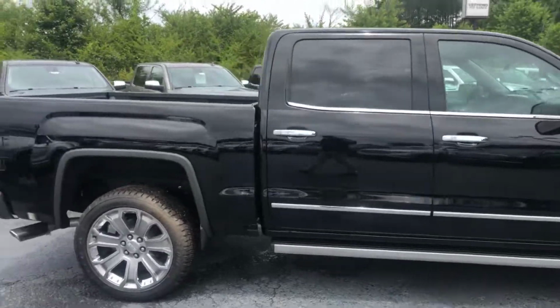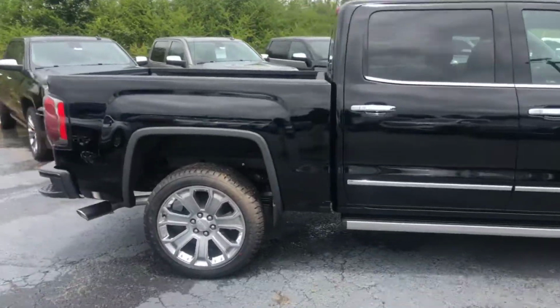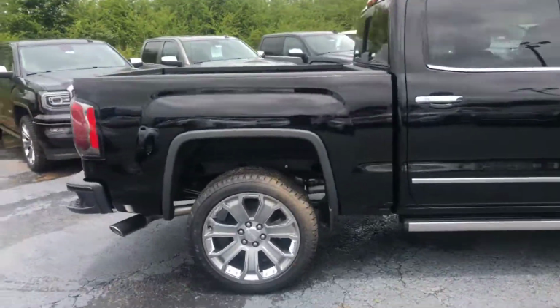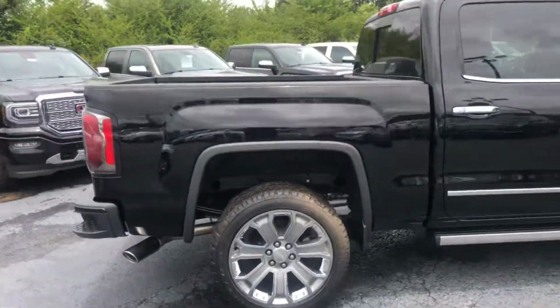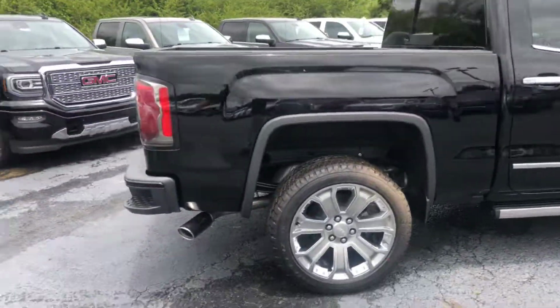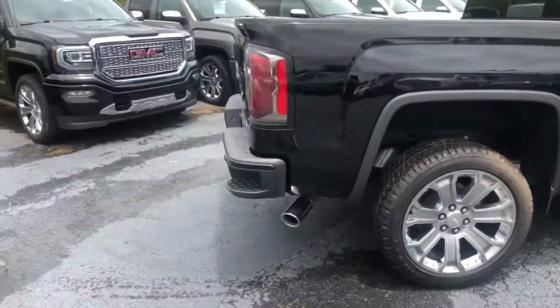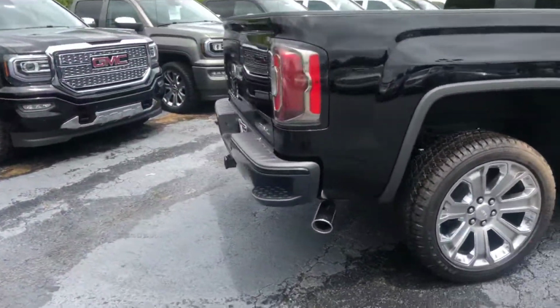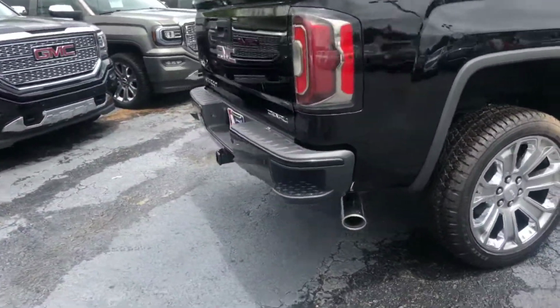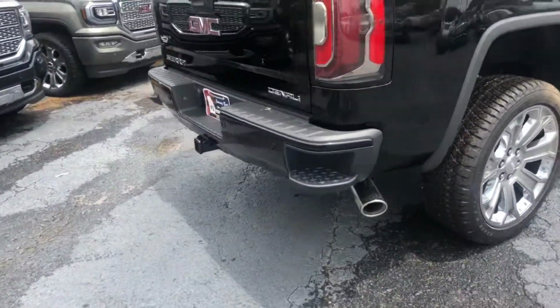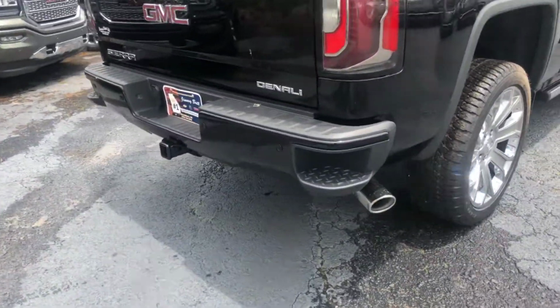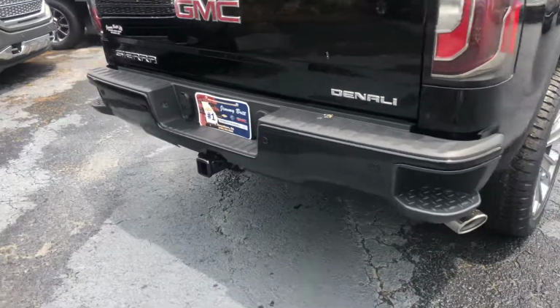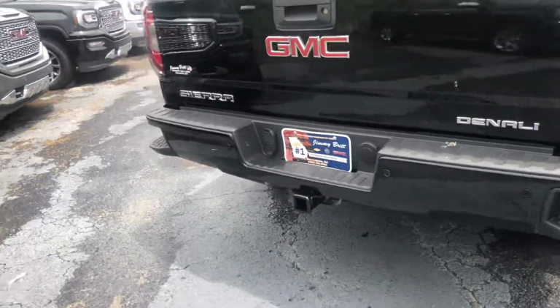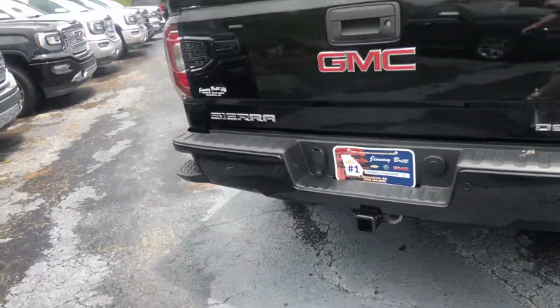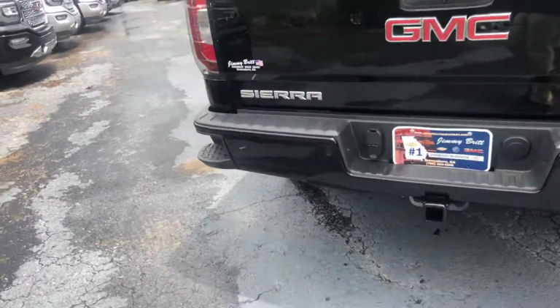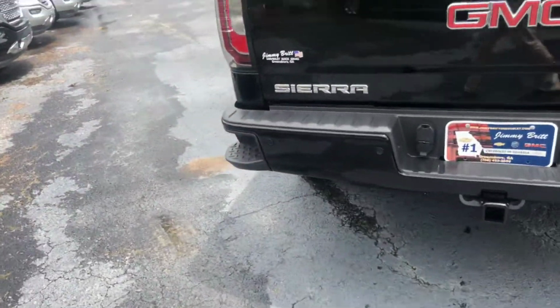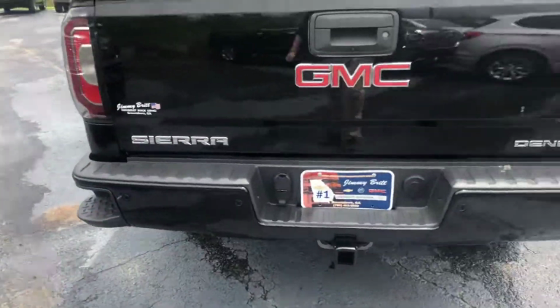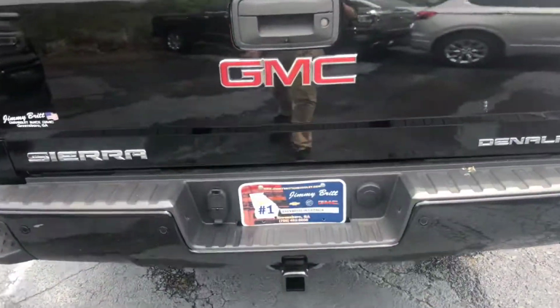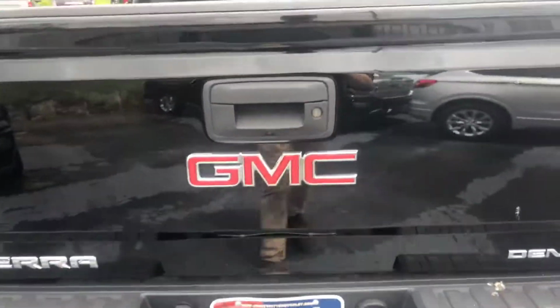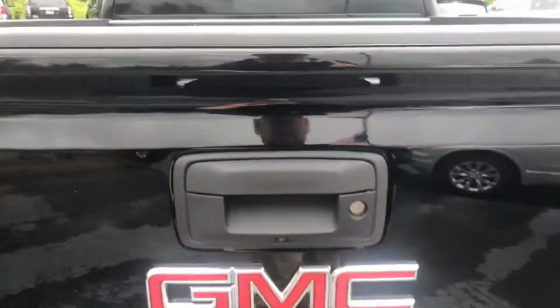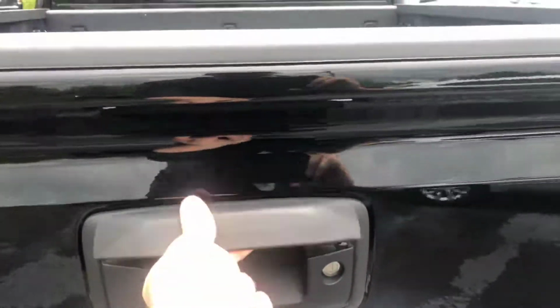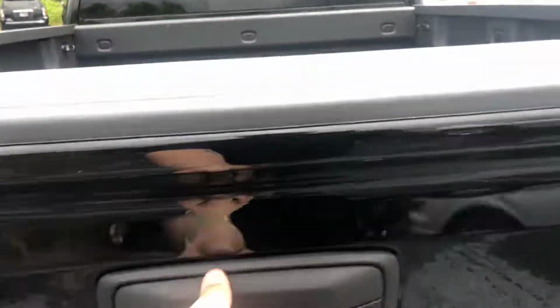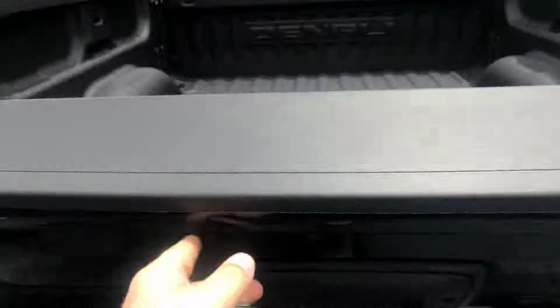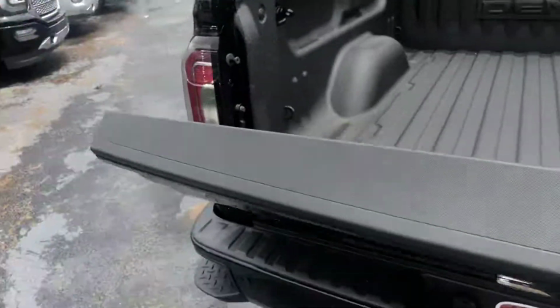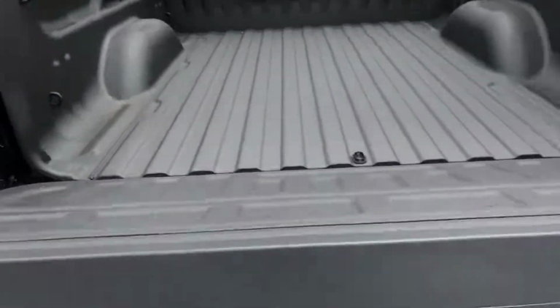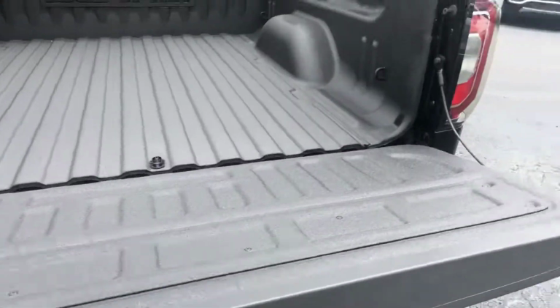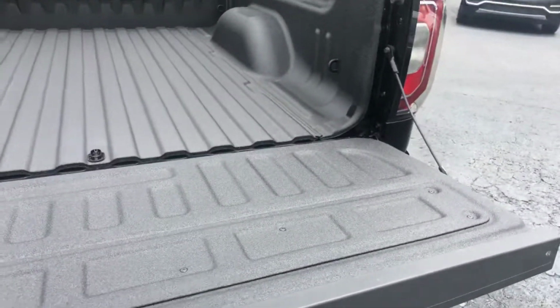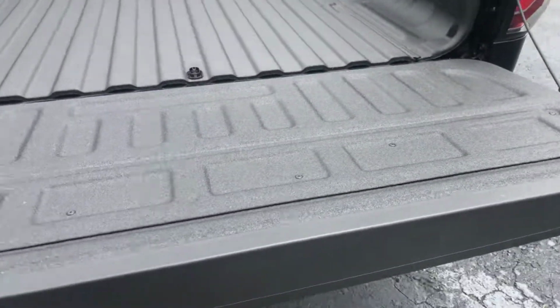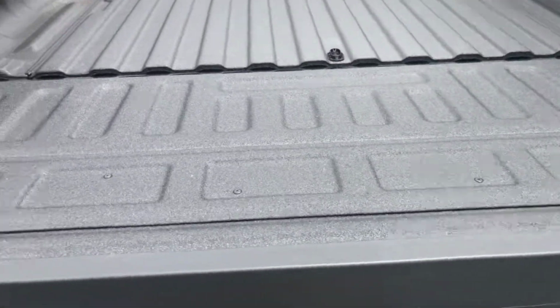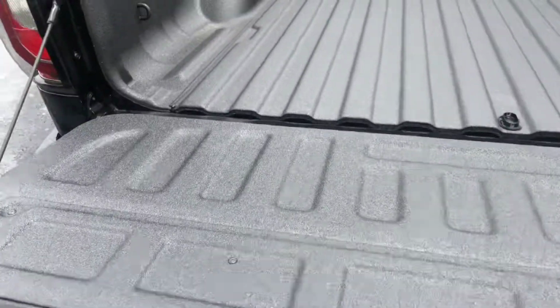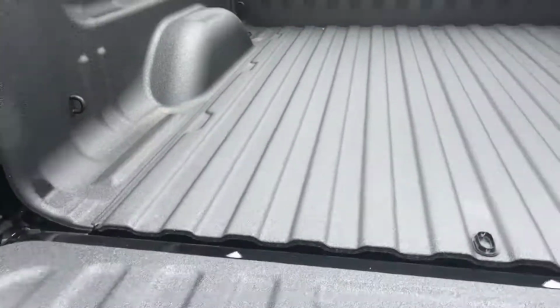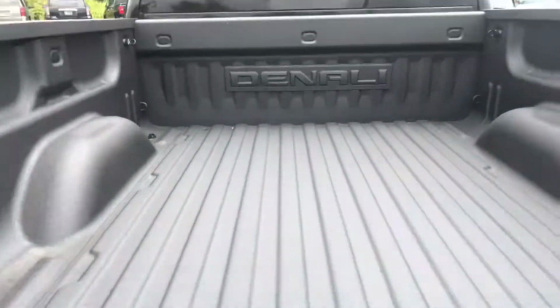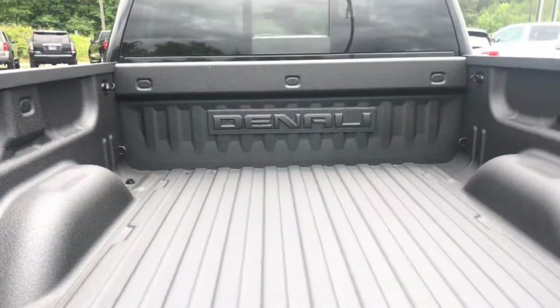Go ahead and walk around to the back for you. As you can see, this does have the step-ups in the bumper of the vehicle for easier access into the bed of the truck. Also you get the easy lift-and-drop tailgate as well as the factory spray-in bed liner.